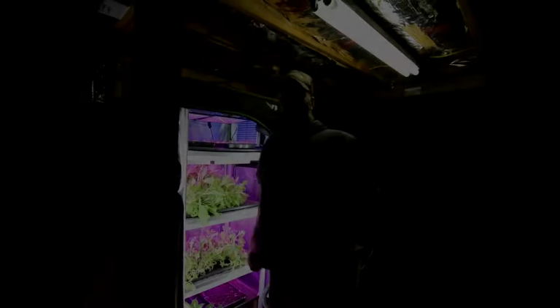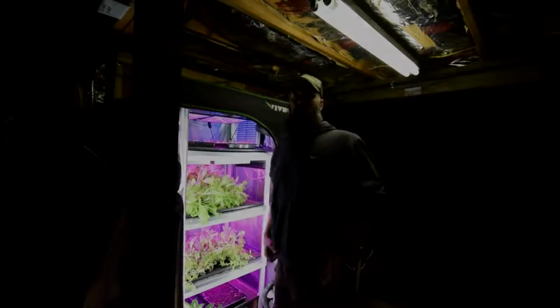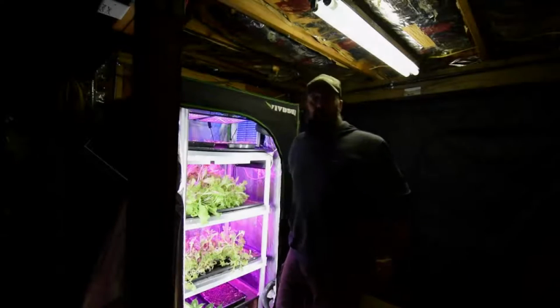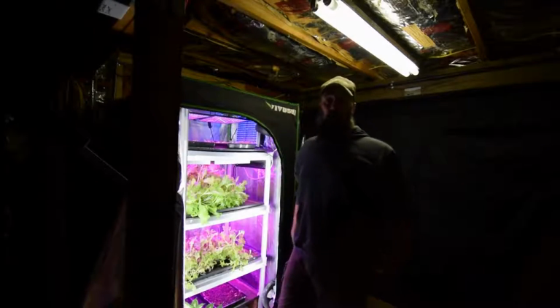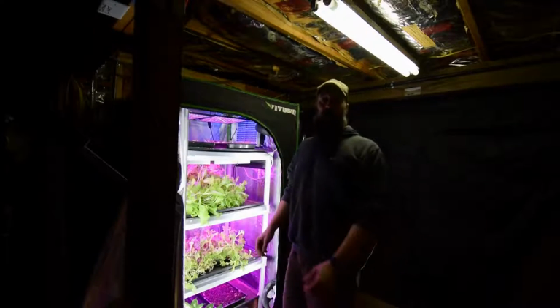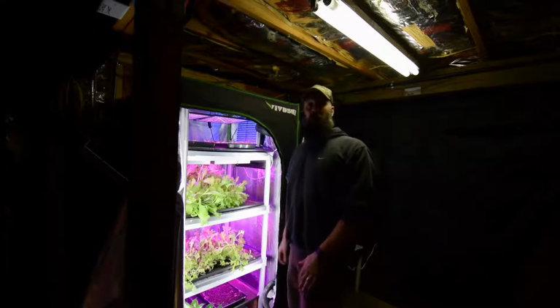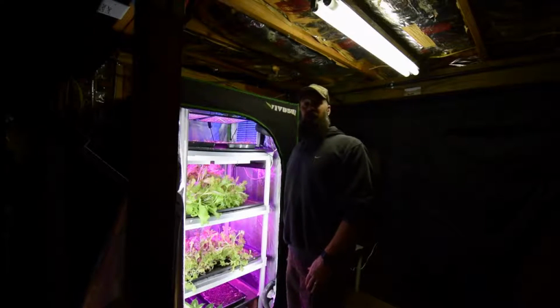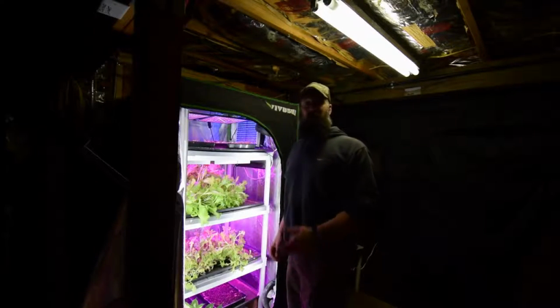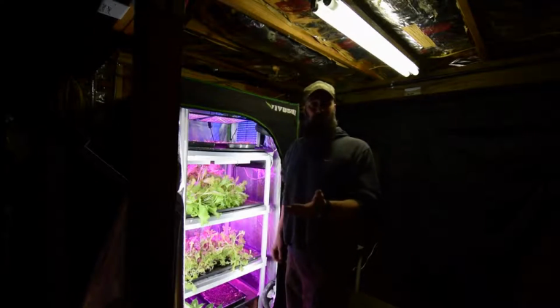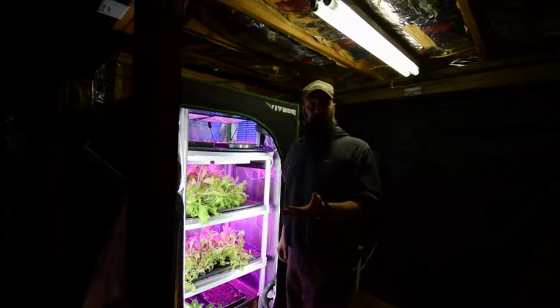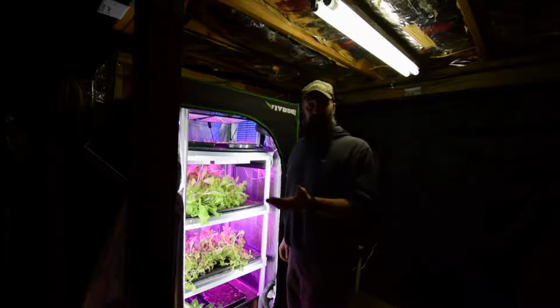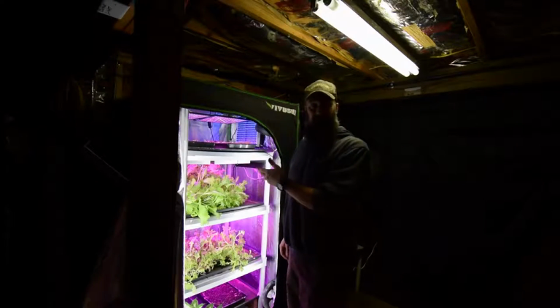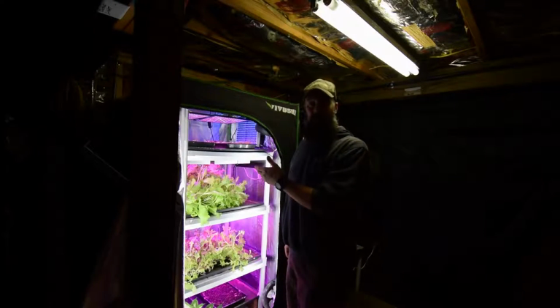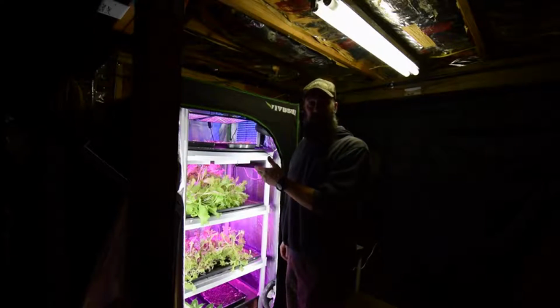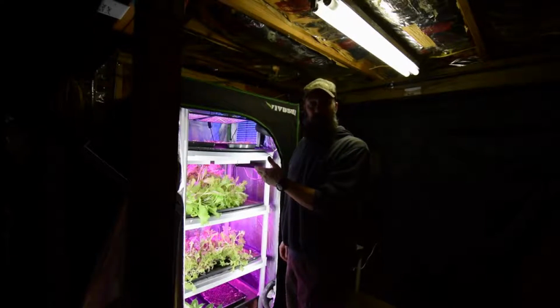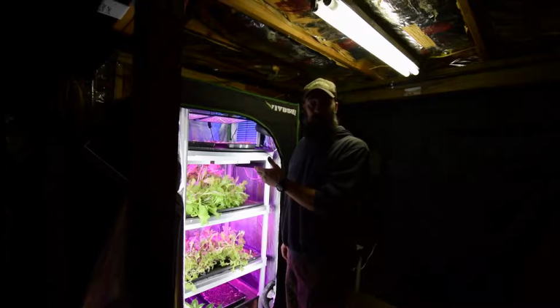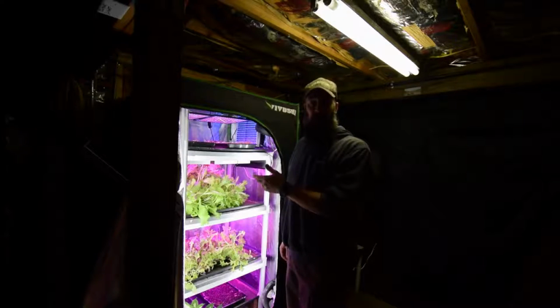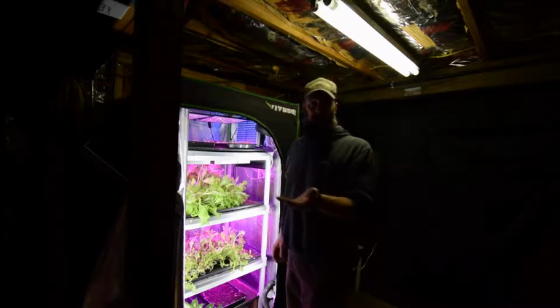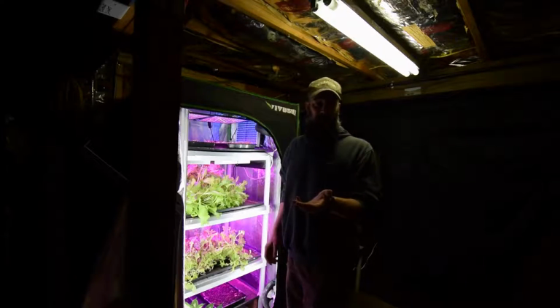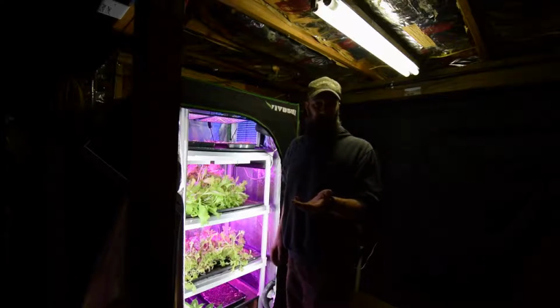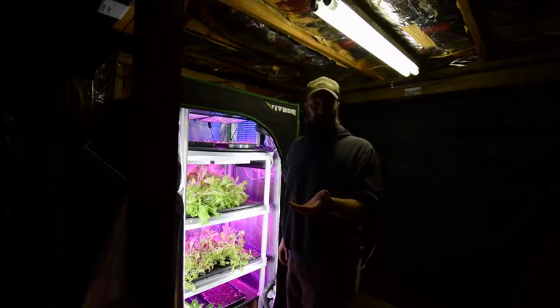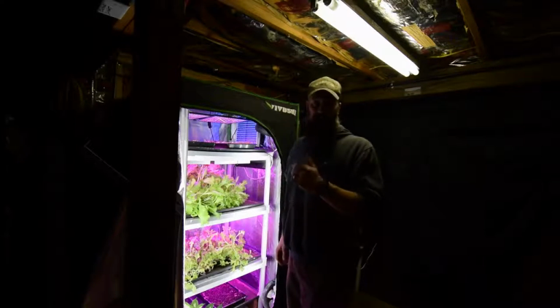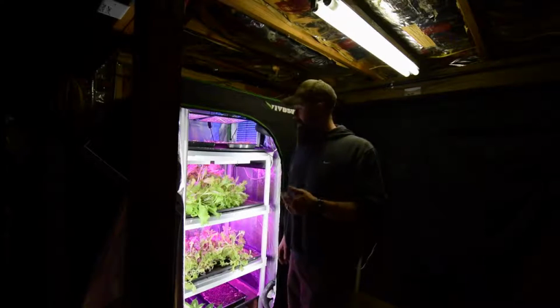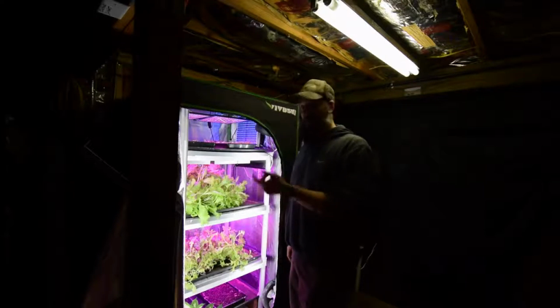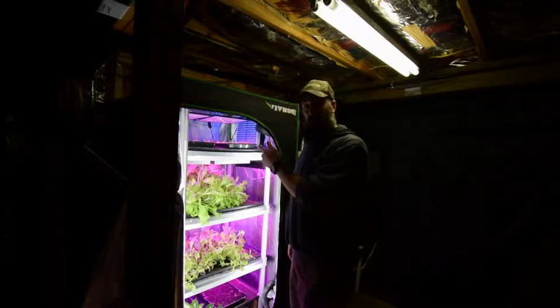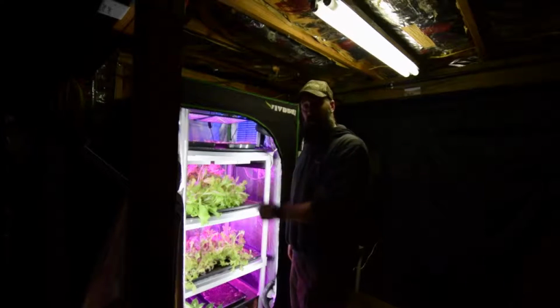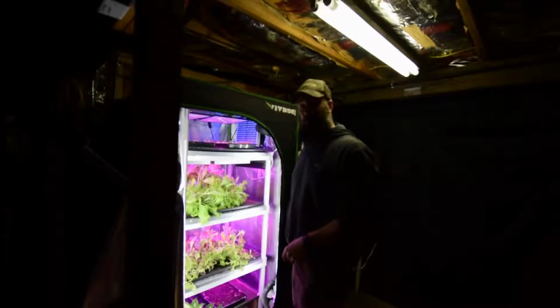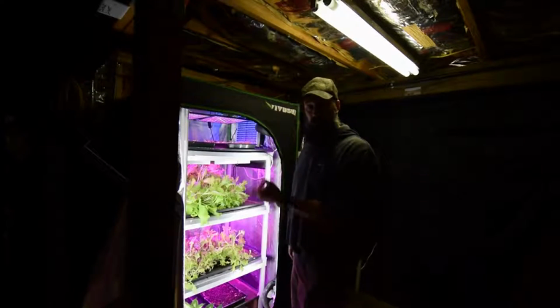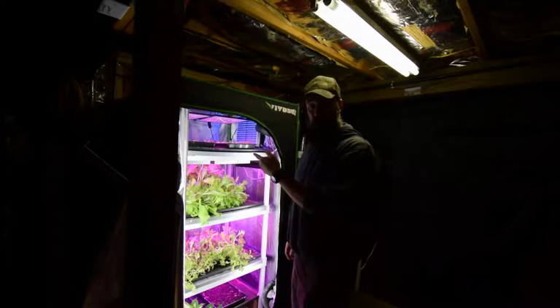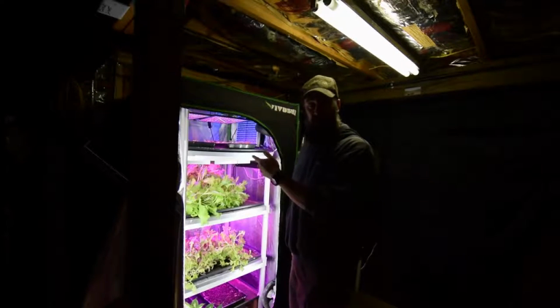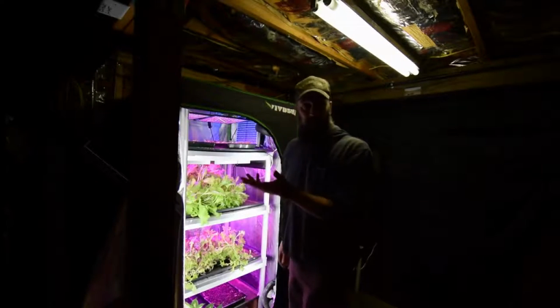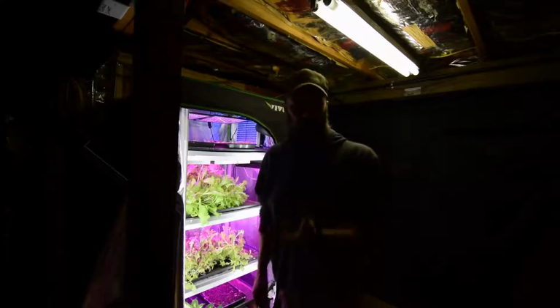Hey everybody, this is Brian from P&B Homesteading. Haven't done any updates for the mid-sized tent in a couple weeks while we're enjoying the Christmas holidays, so I thought I'd do one now and show you the updates for it.